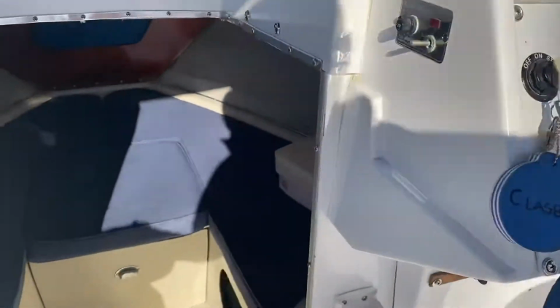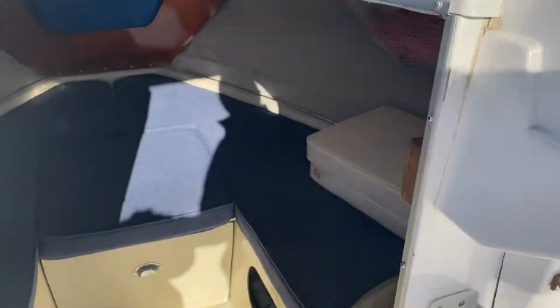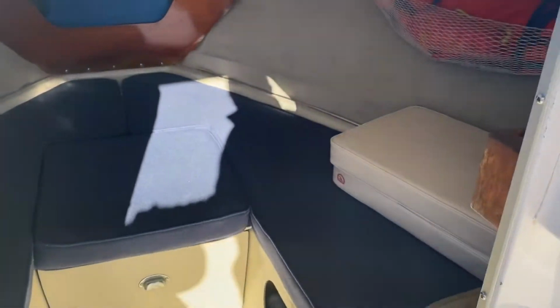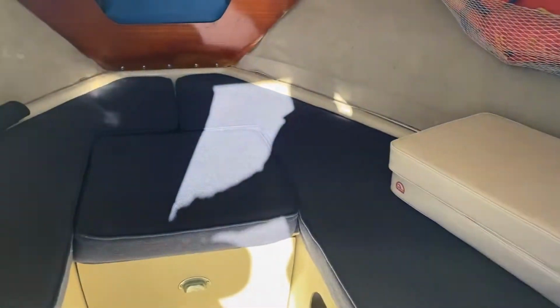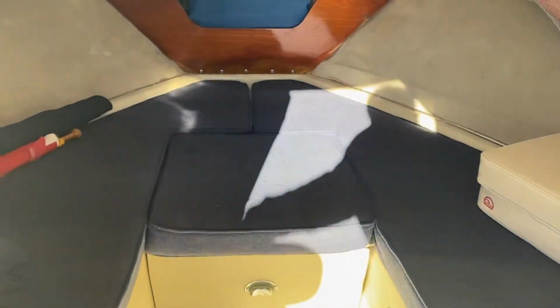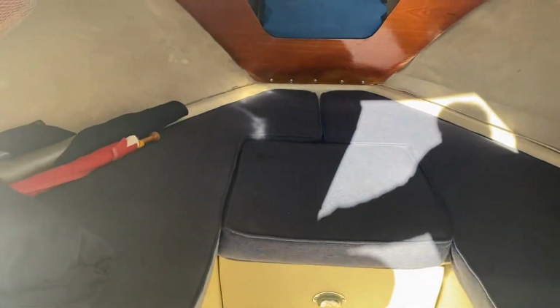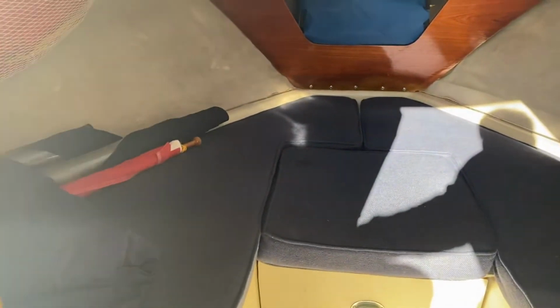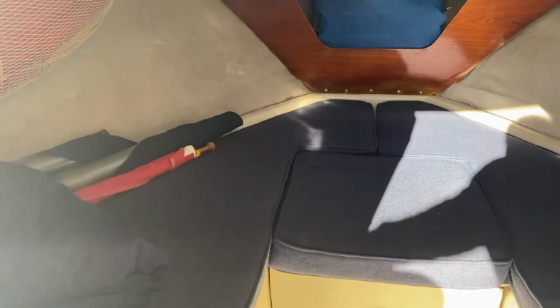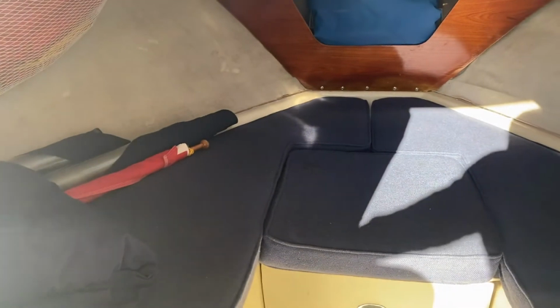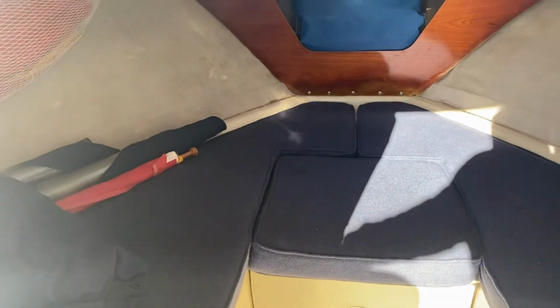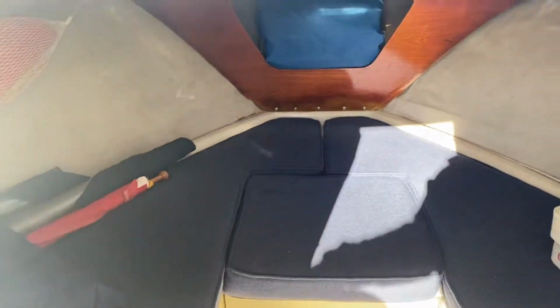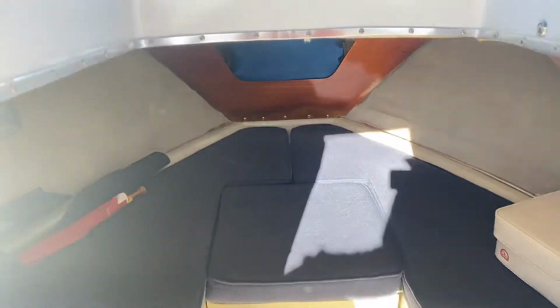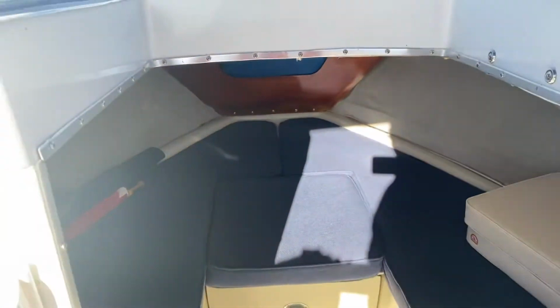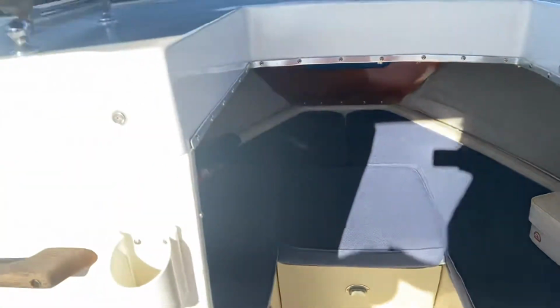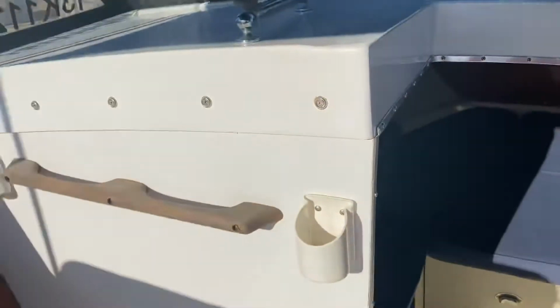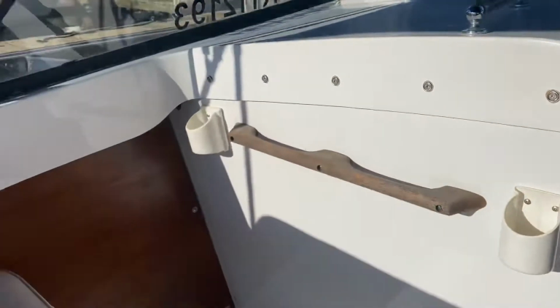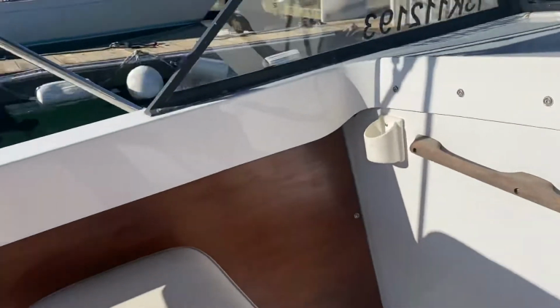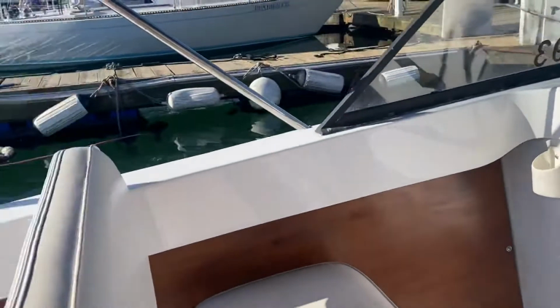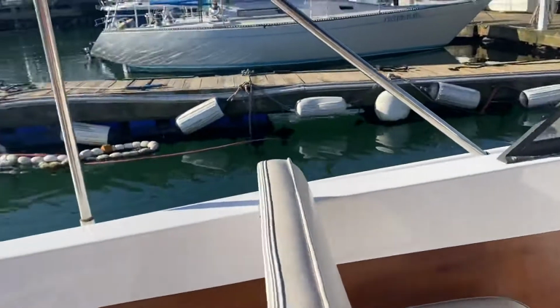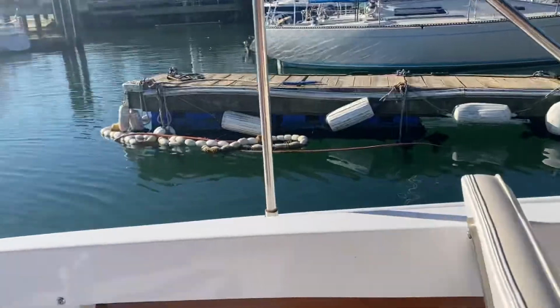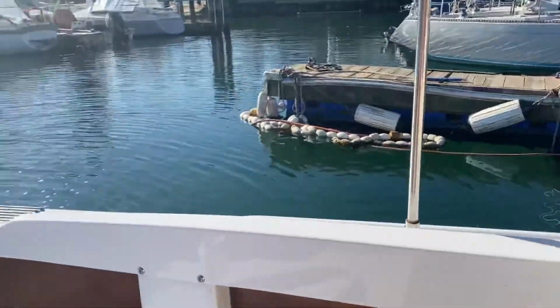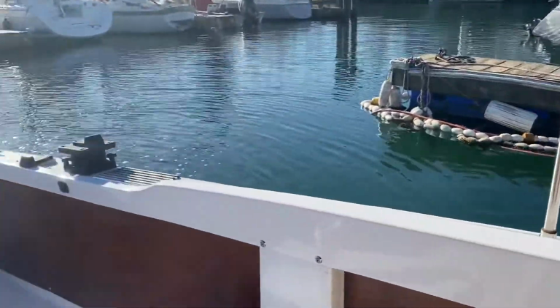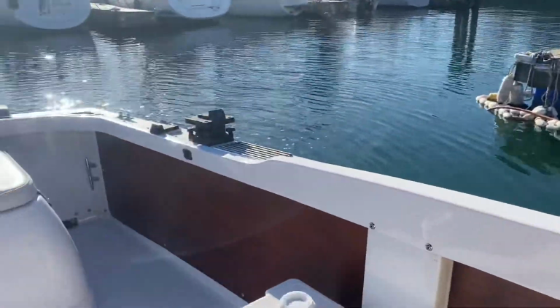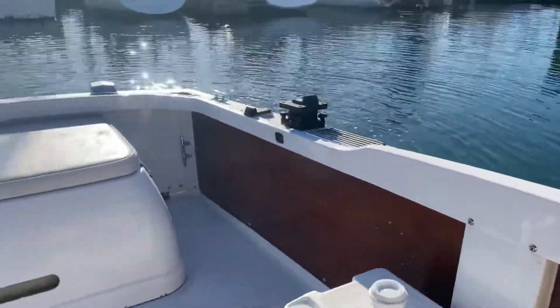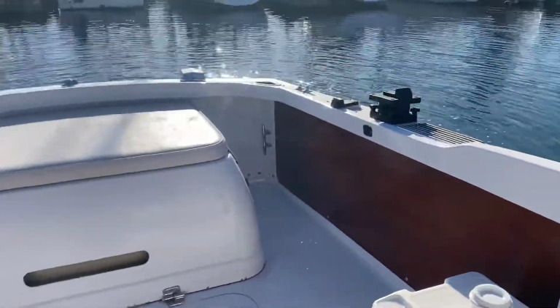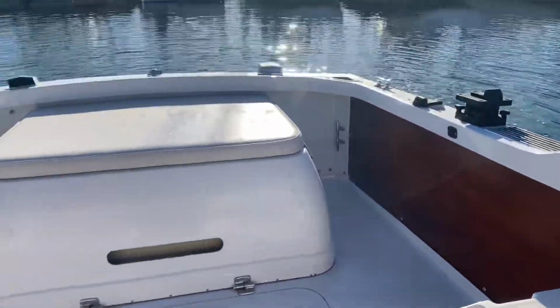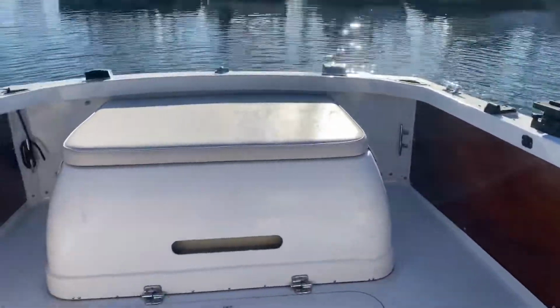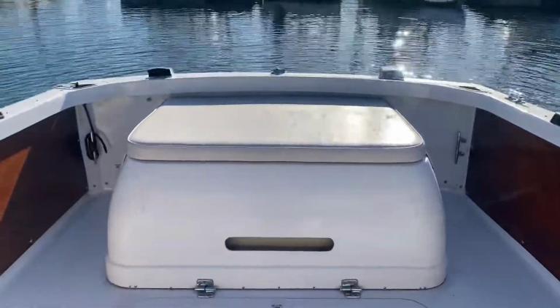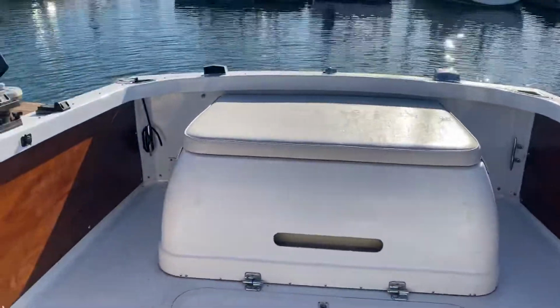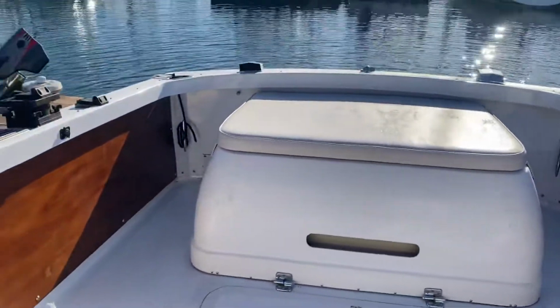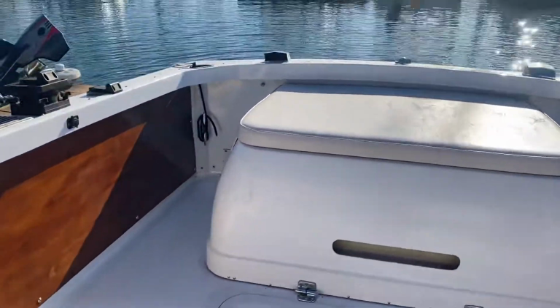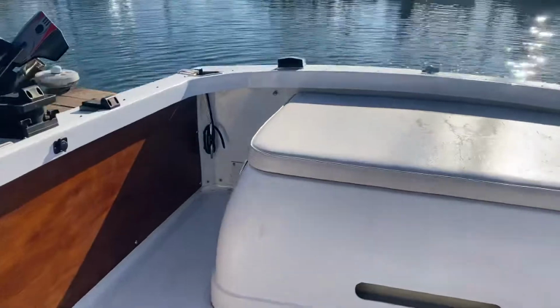Nice little V-berth bow cushion area for overnight camping. So there you have it — a 25-foot Bertram complete refit done in 2014 with new power, new transmission, new drive legs. Does not get any better. This is a beautiful boat.